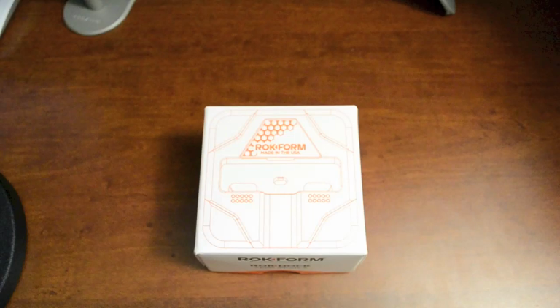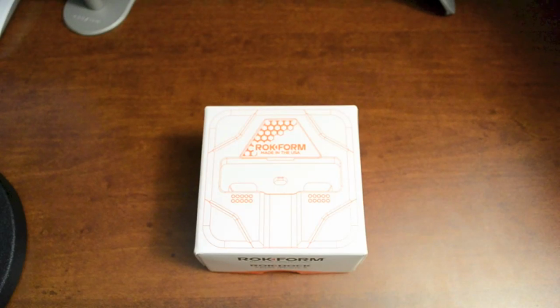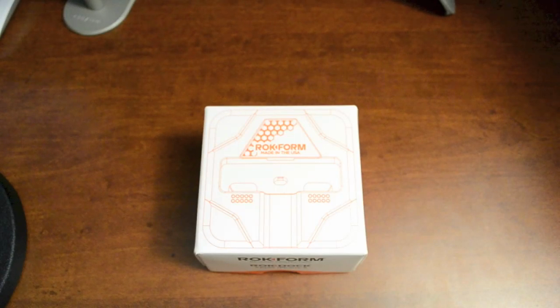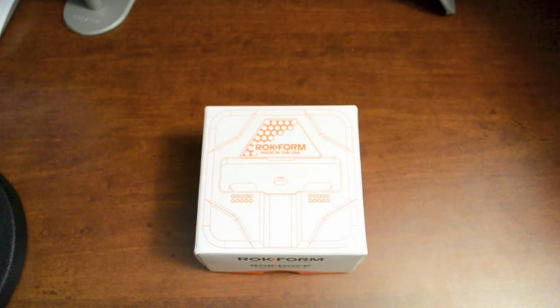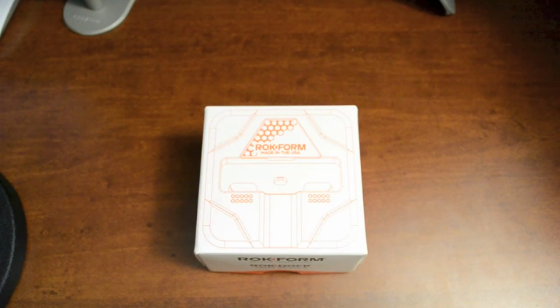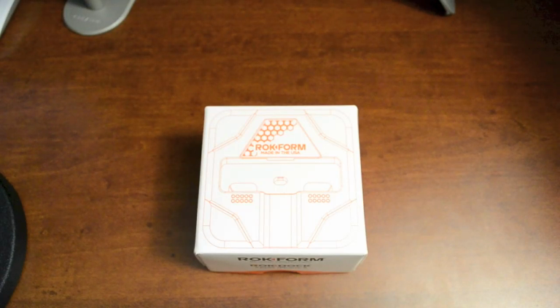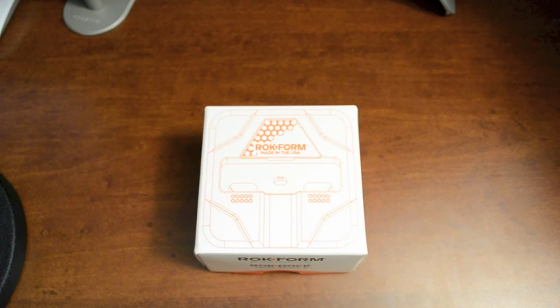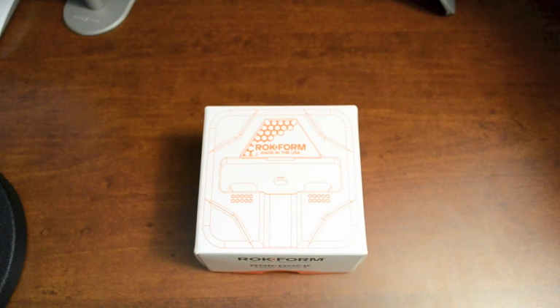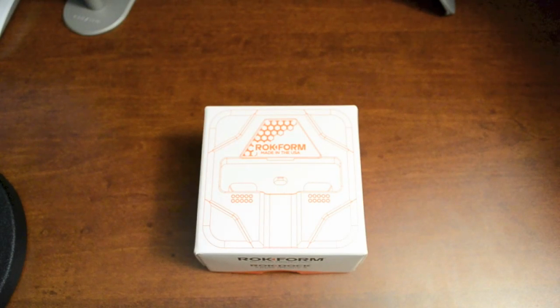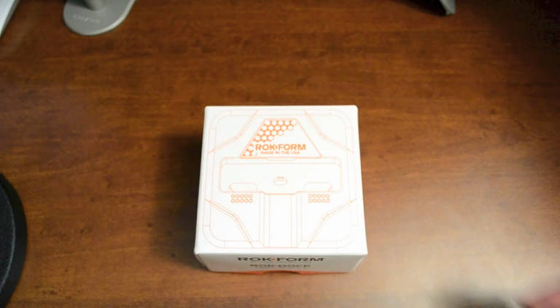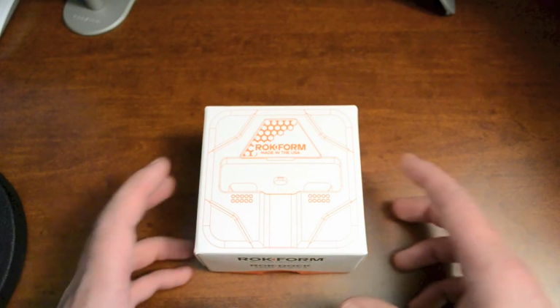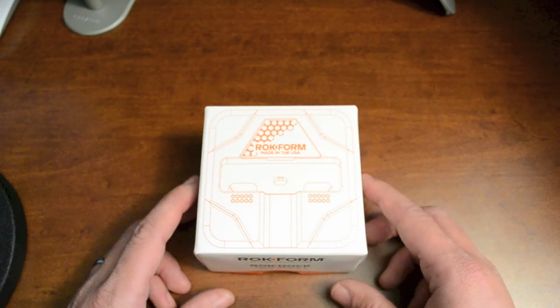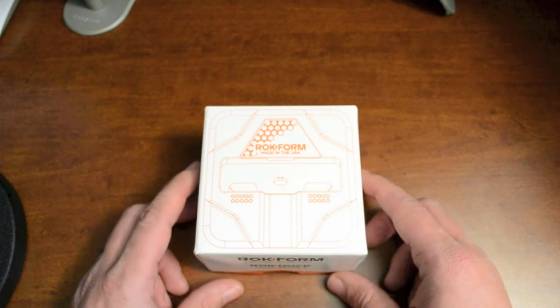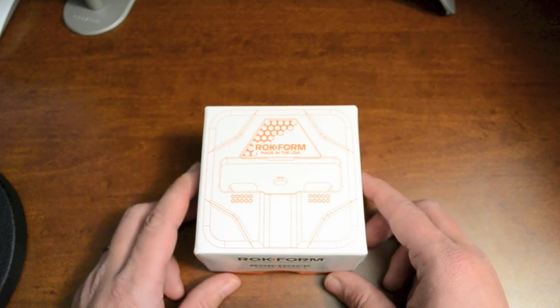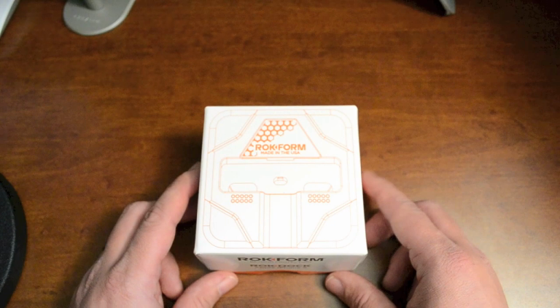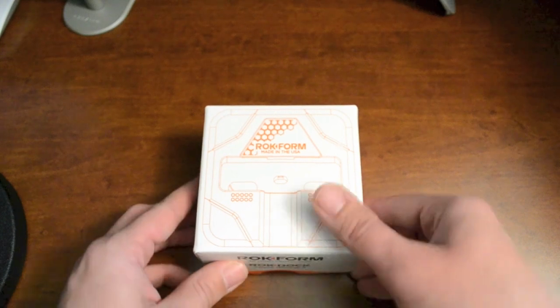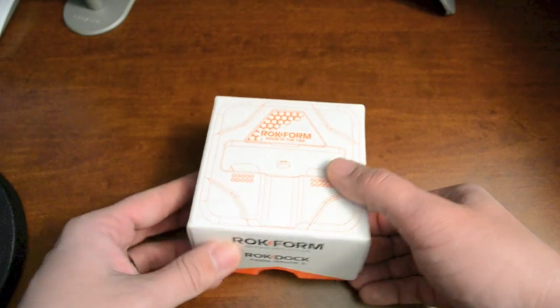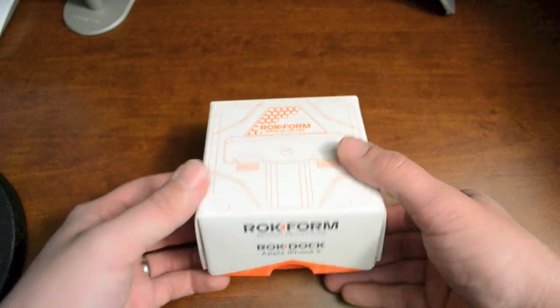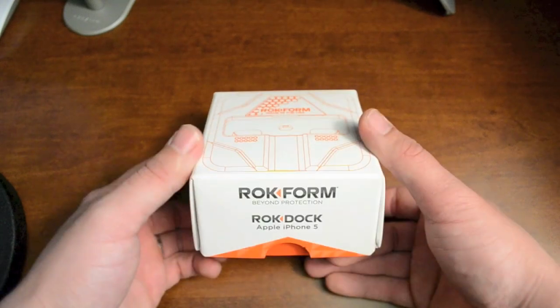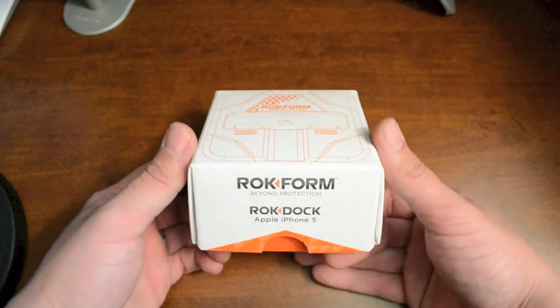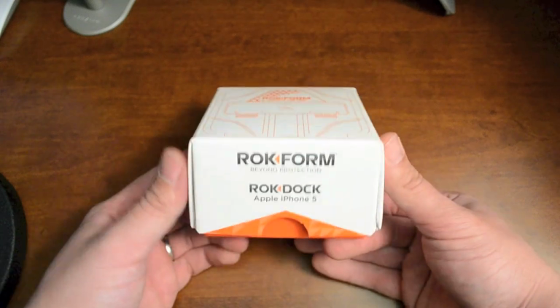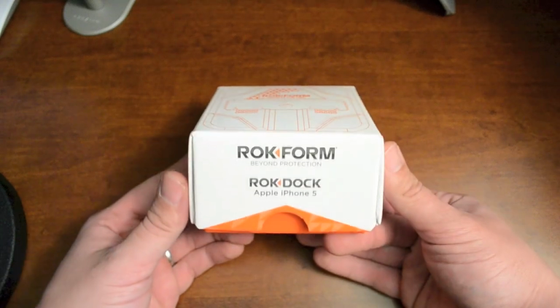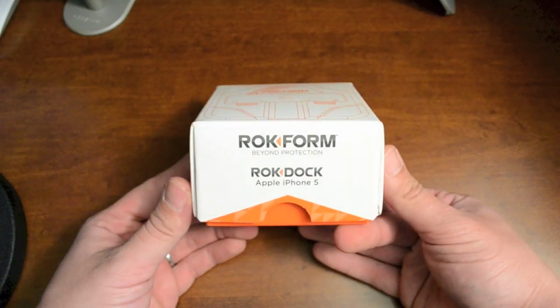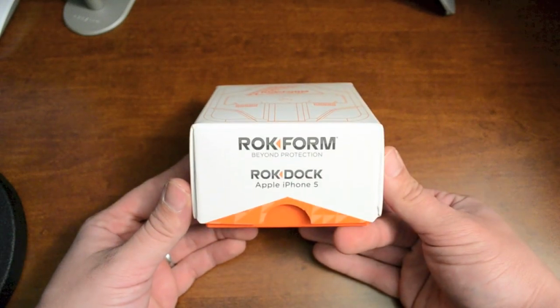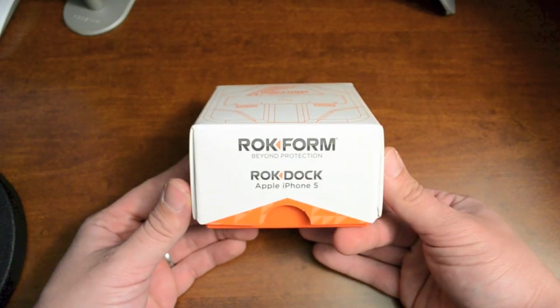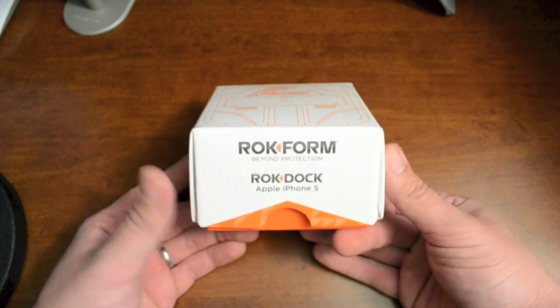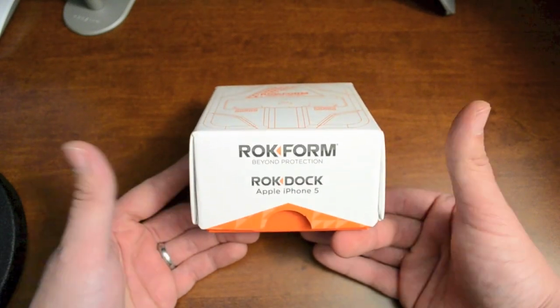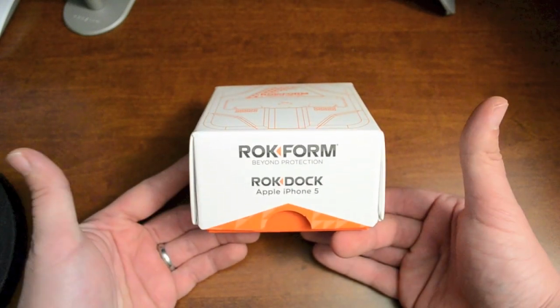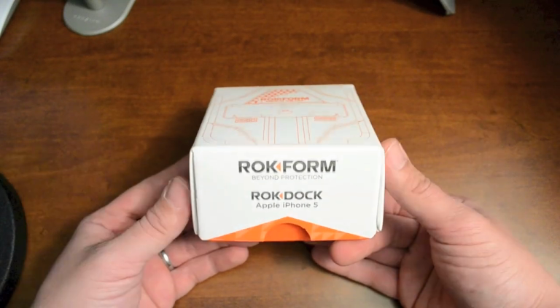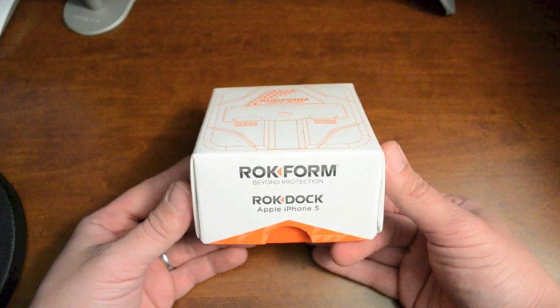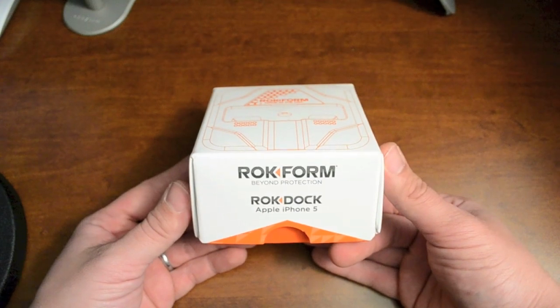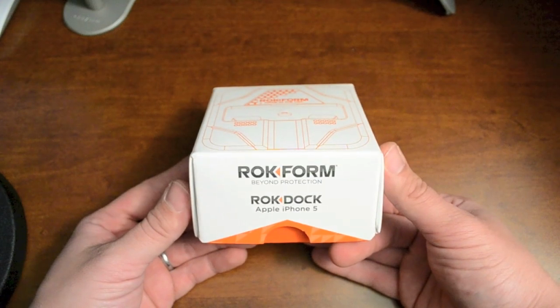Hey, what's up guys, Jeremy with Everything iDevice, and in this video we're gonna be doing a quick unboxing and review of the Rock Dock from Rockform. This is for the iPhone 5, and I don't see why it wouldn't work with the iPod Touch 5G as well.